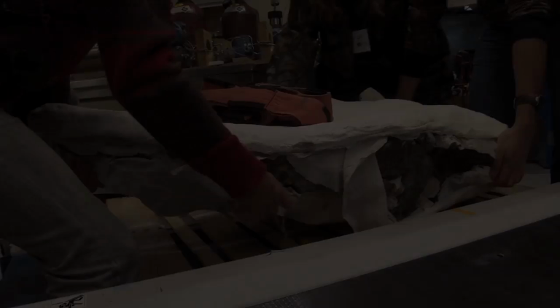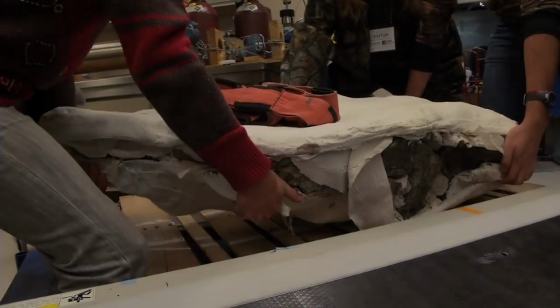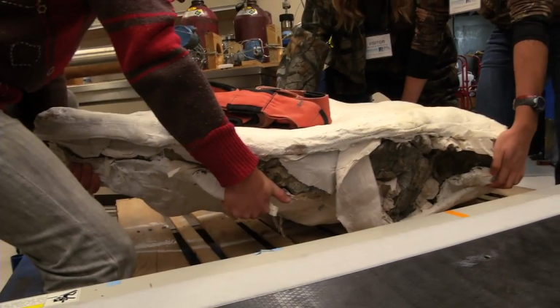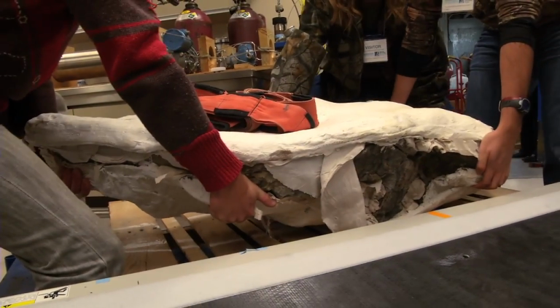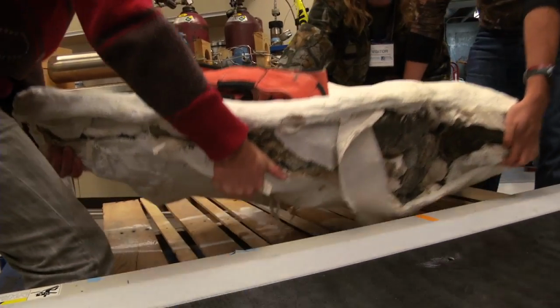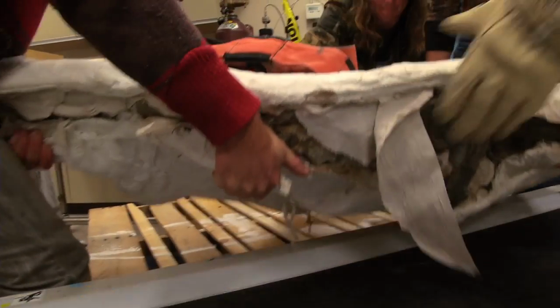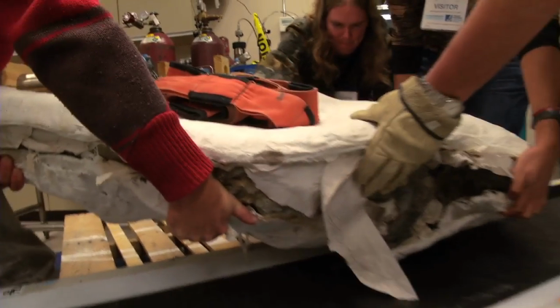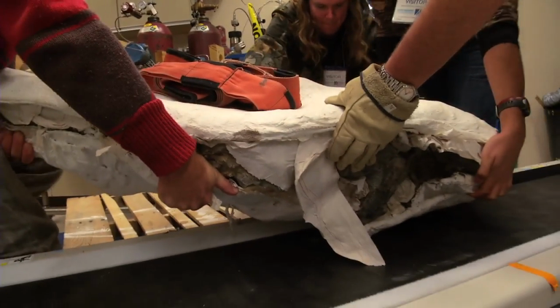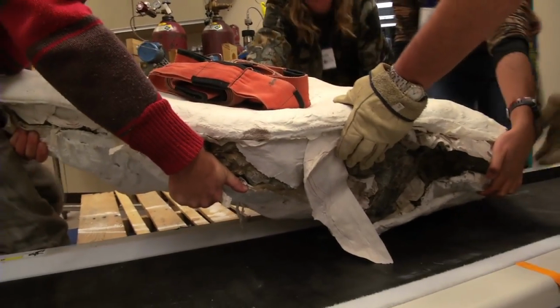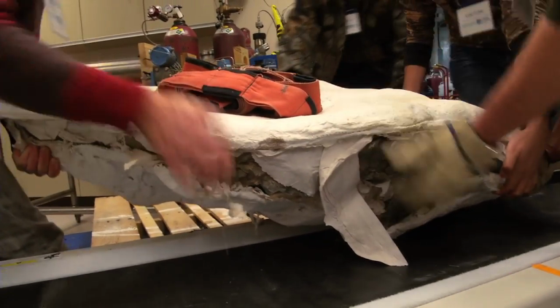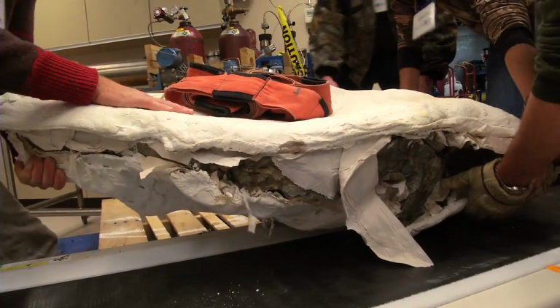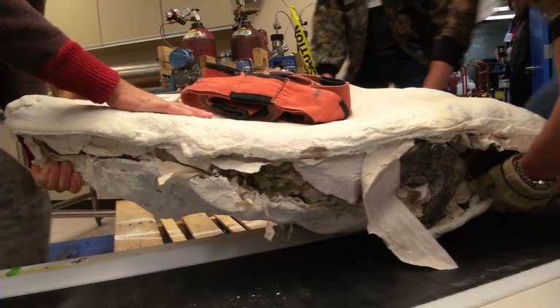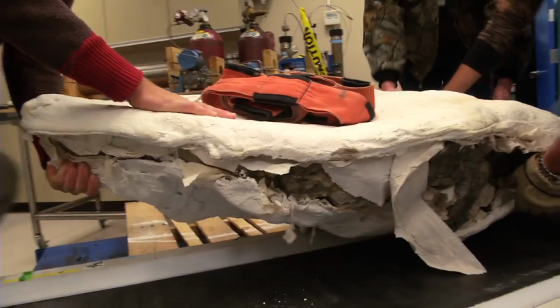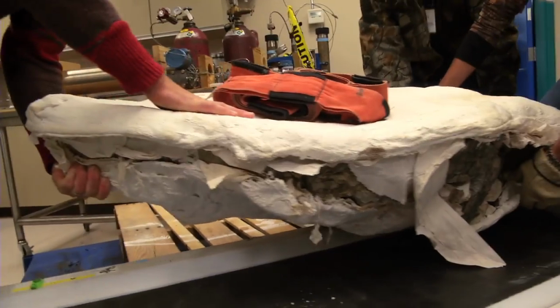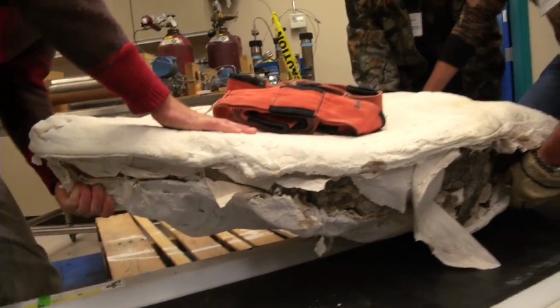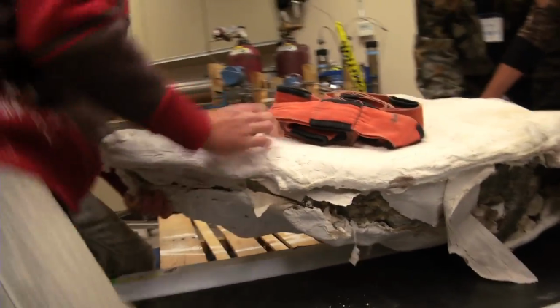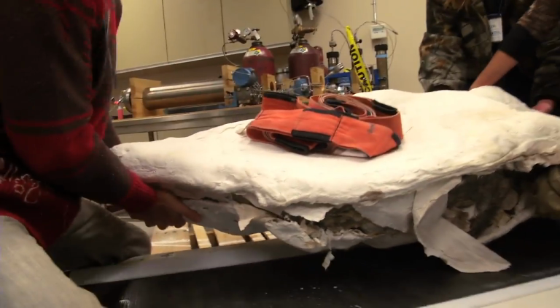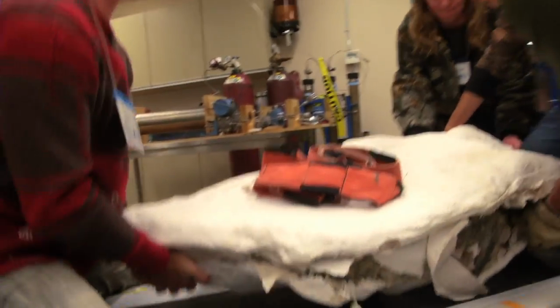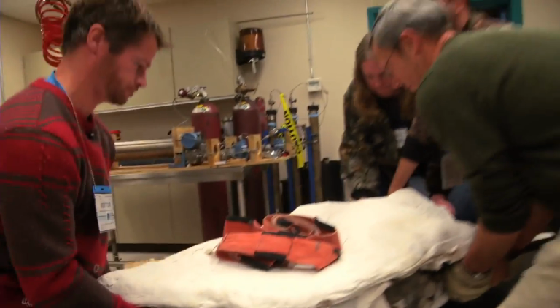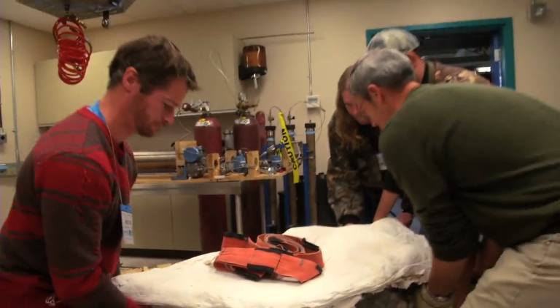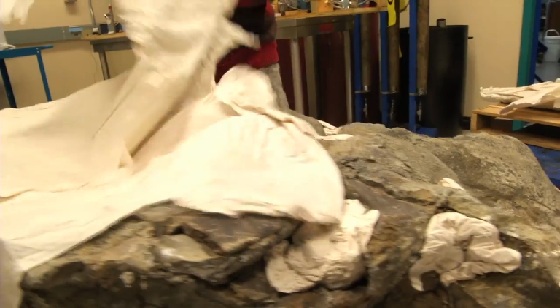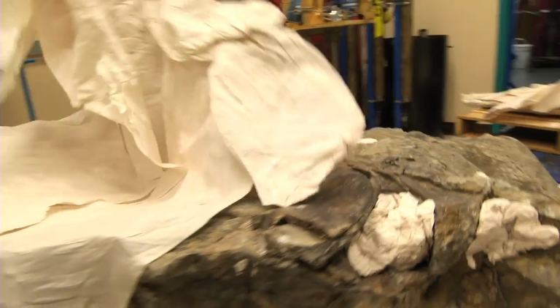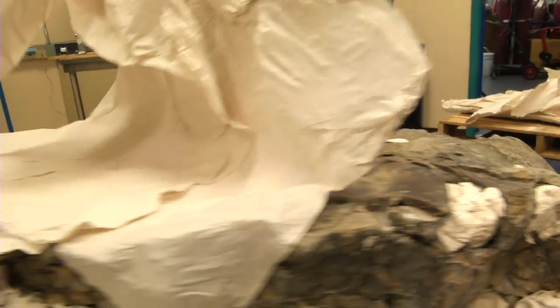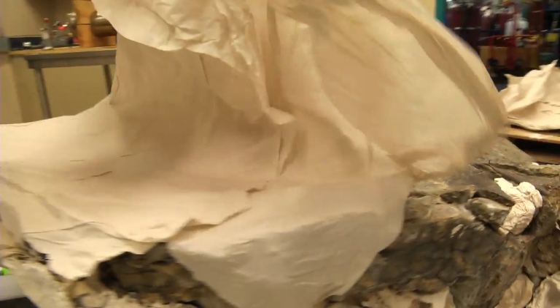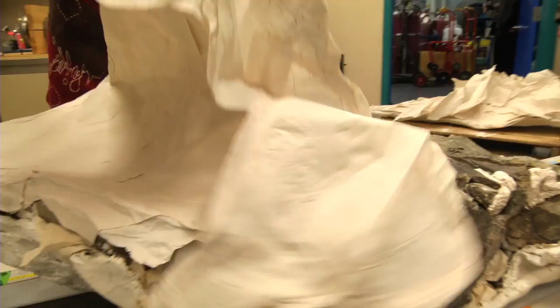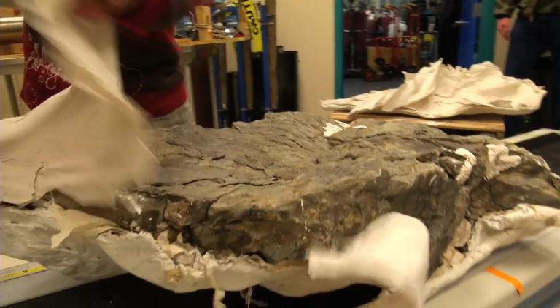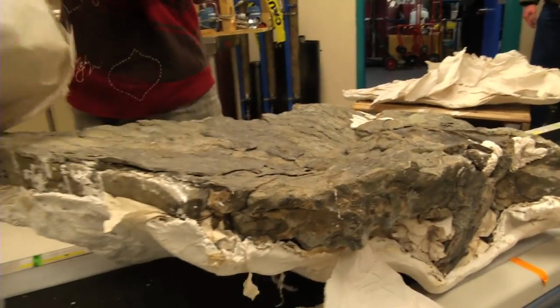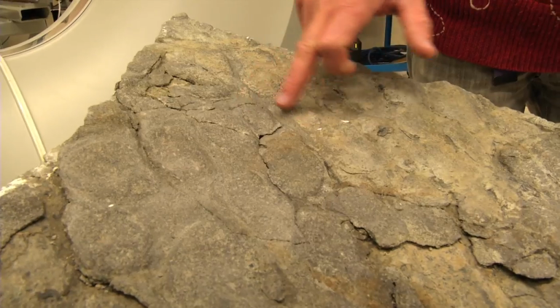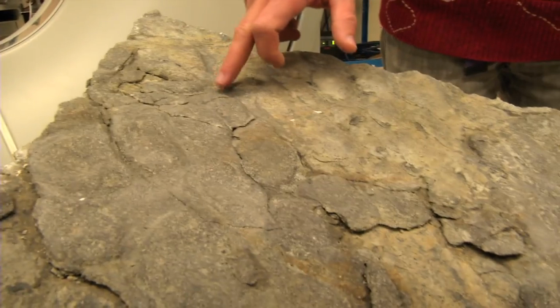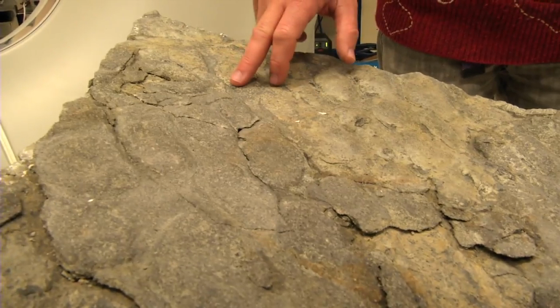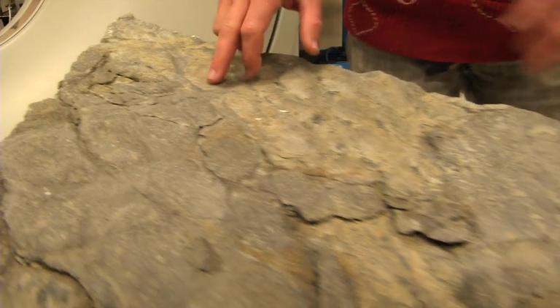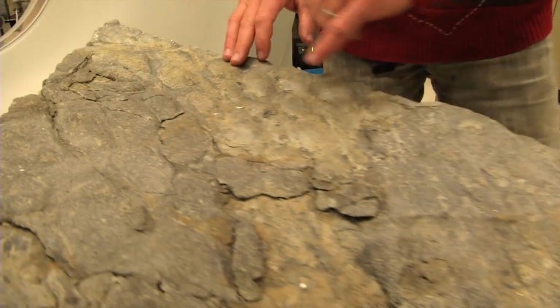One, two, three. You're looking at a skull fragment from a 75 million year old Hadrosaur. The astounding thing about this dinosaur mummy is that some of its two inch thick skin remains intact.